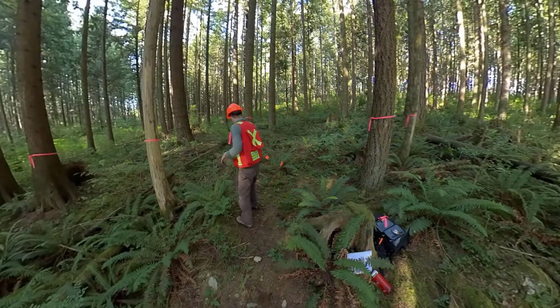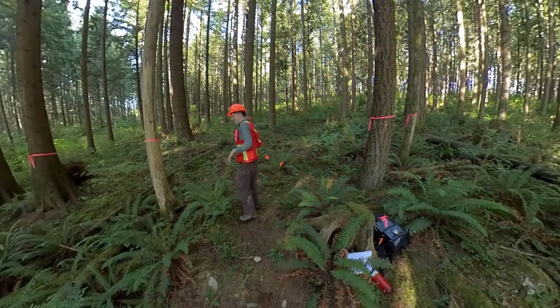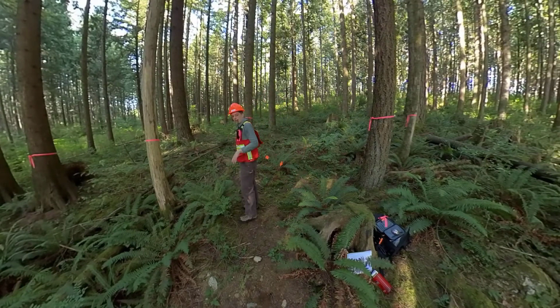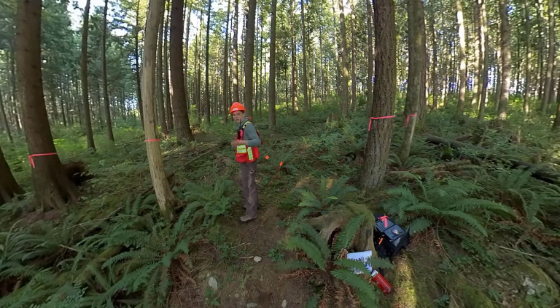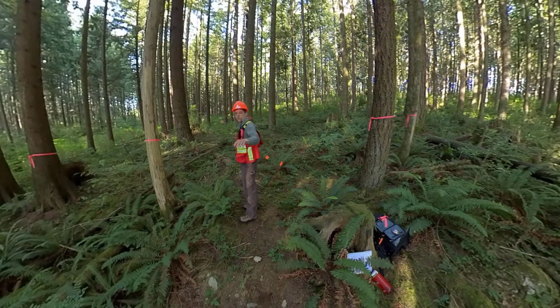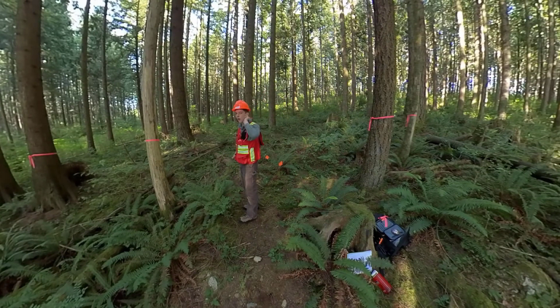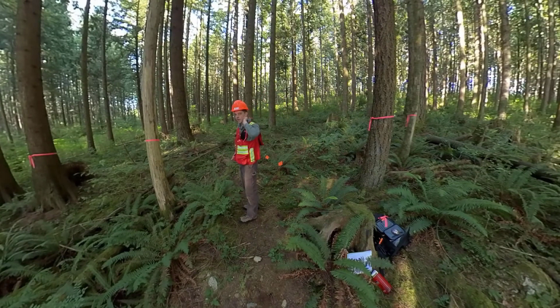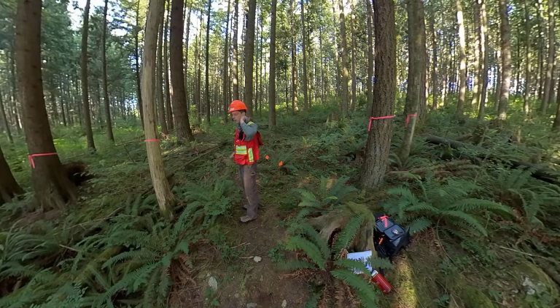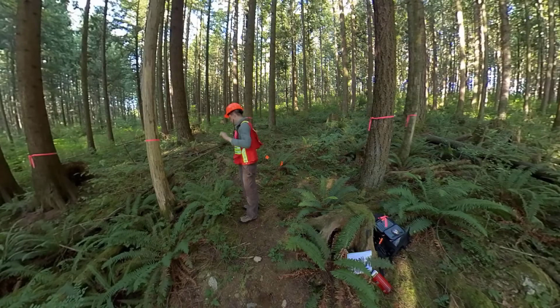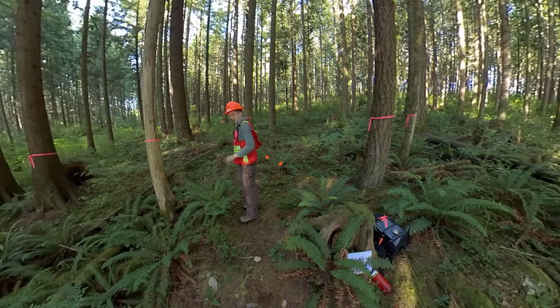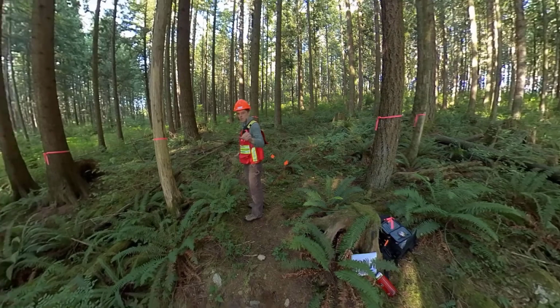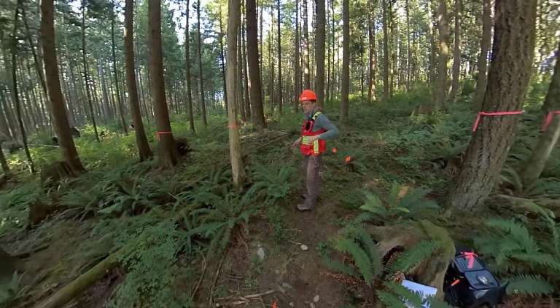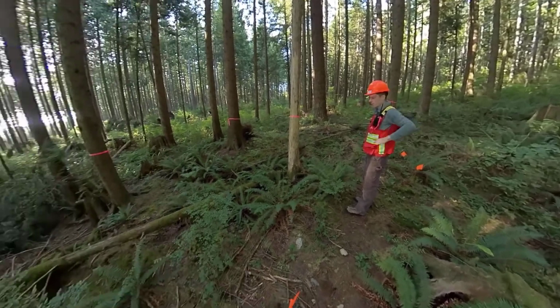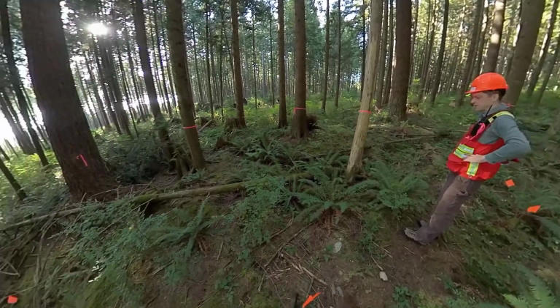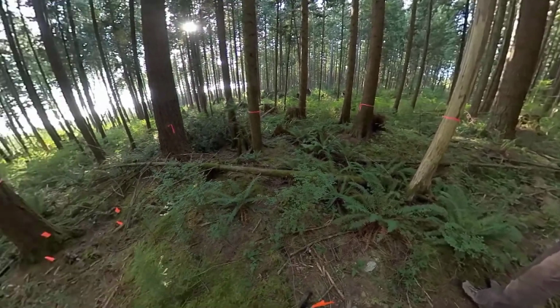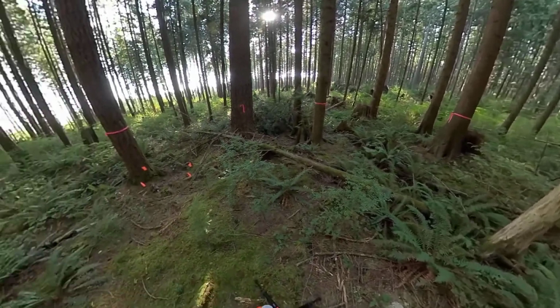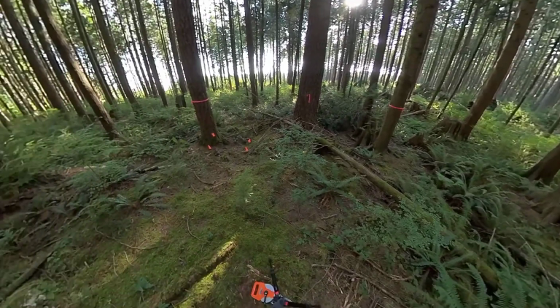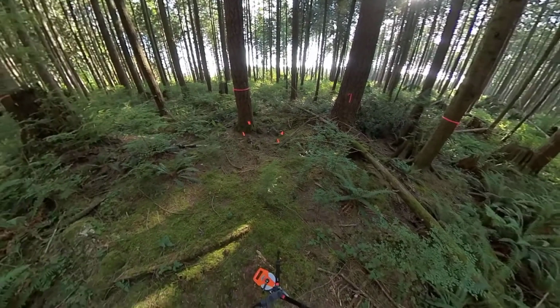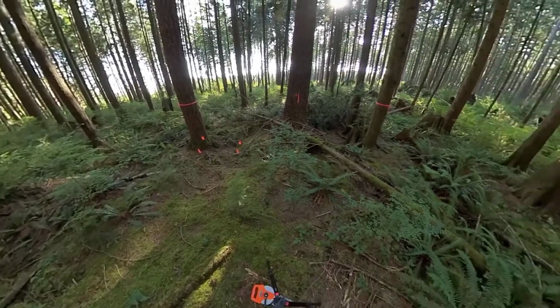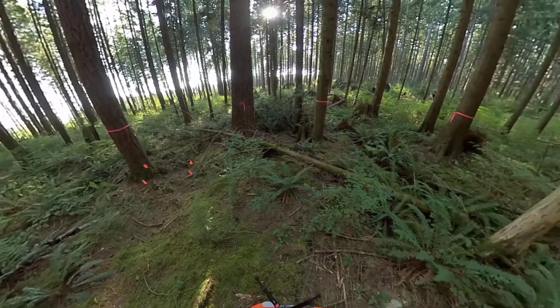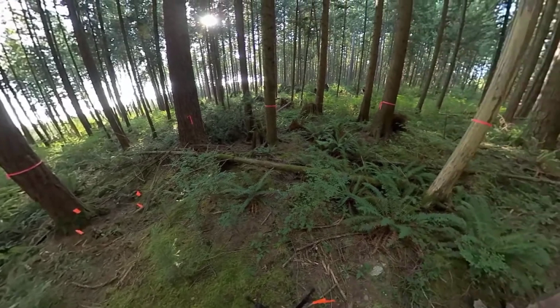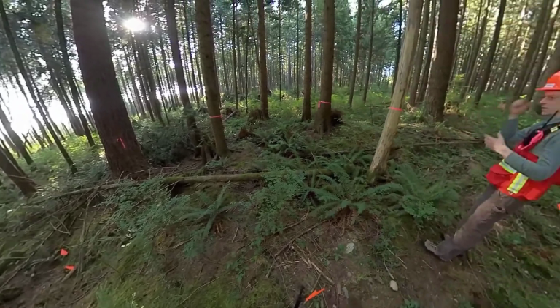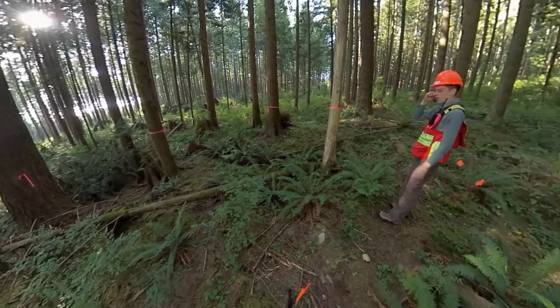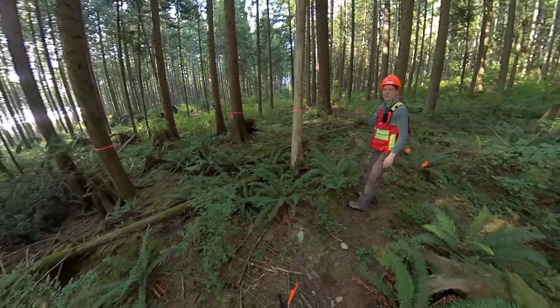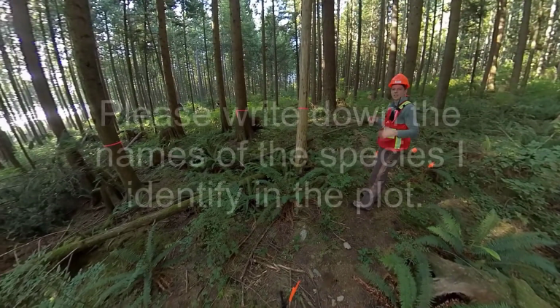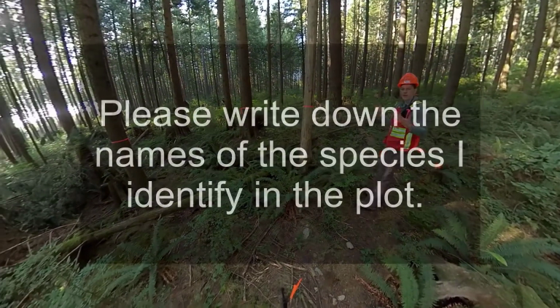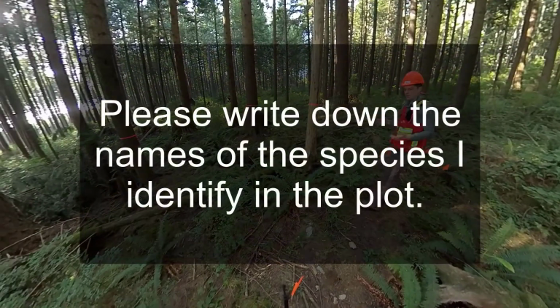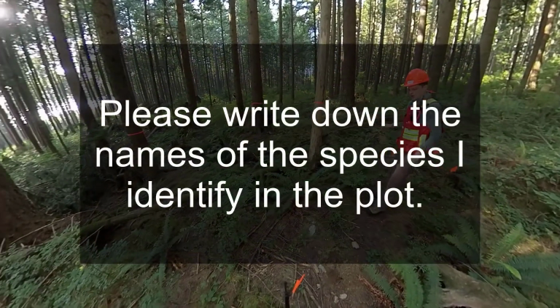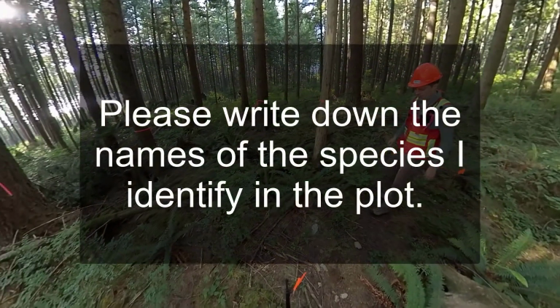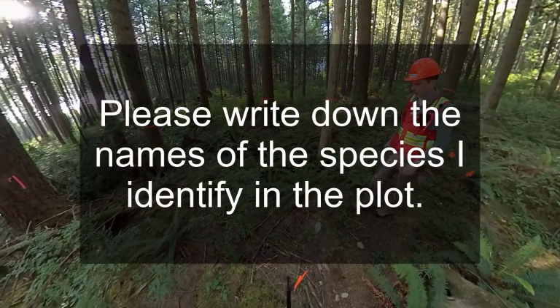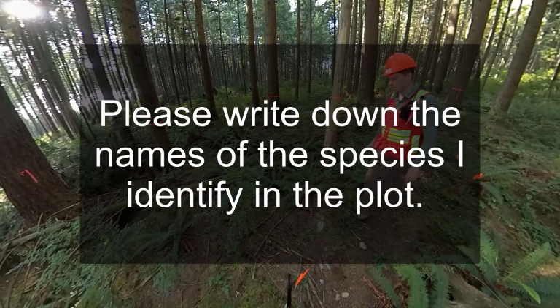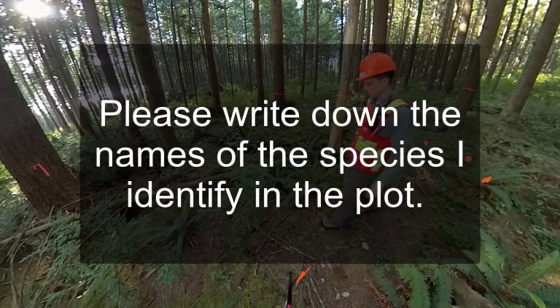I've now laid out our two one-meter quadrats — one three meters north of plot center, one three meters south of plot center. Before I switch cameras to give you a better view of that, I'm just gonna walk around our plot and identify all of the species that we have found in here.